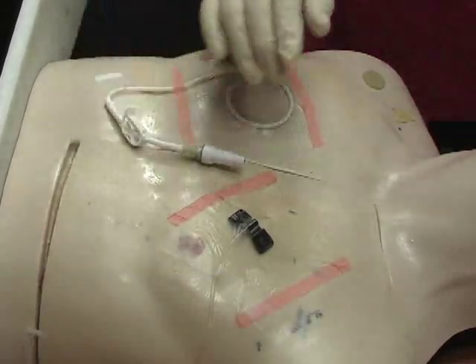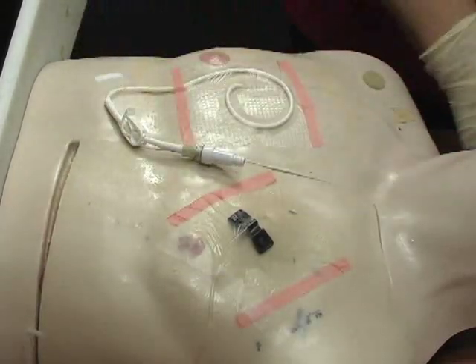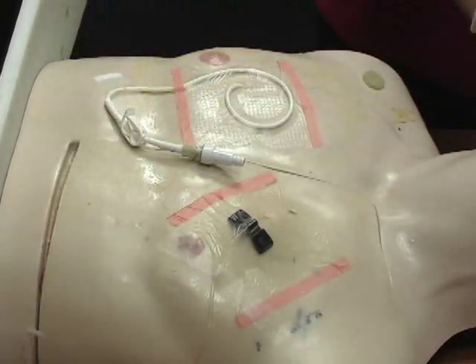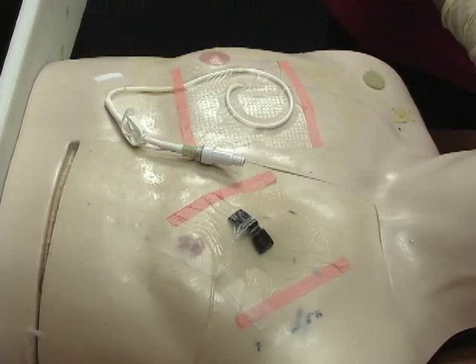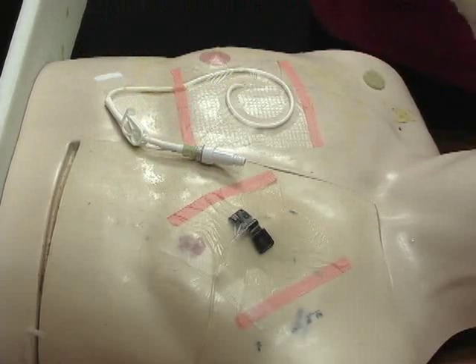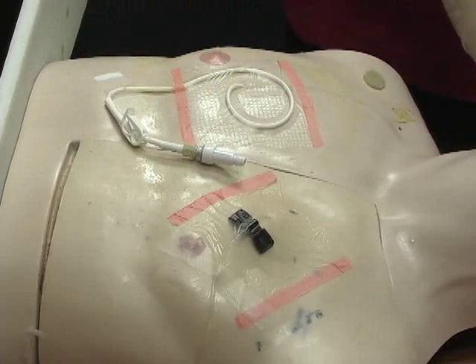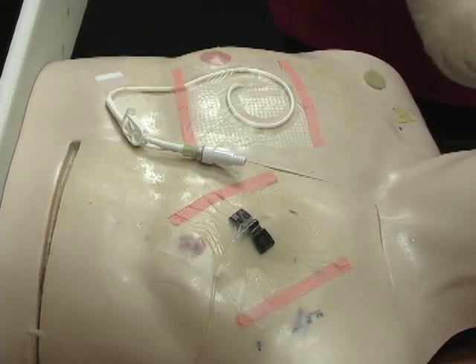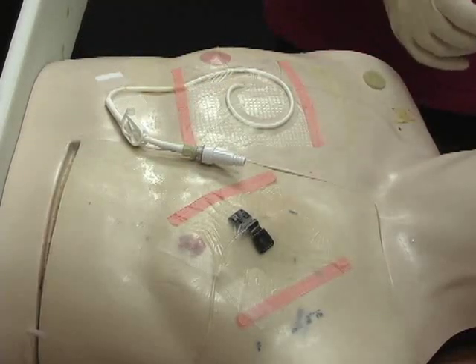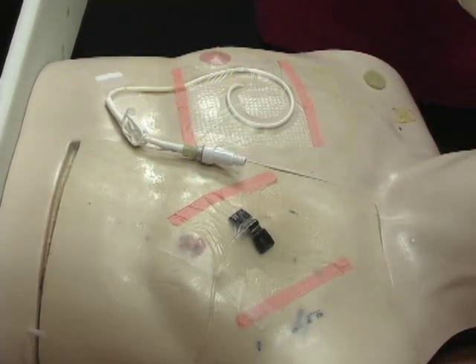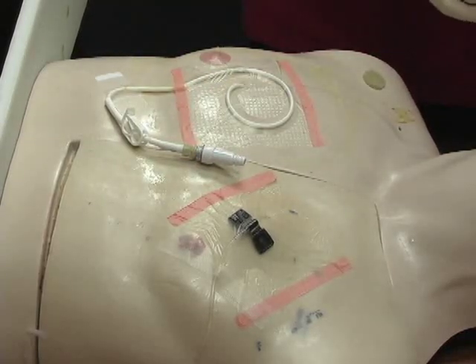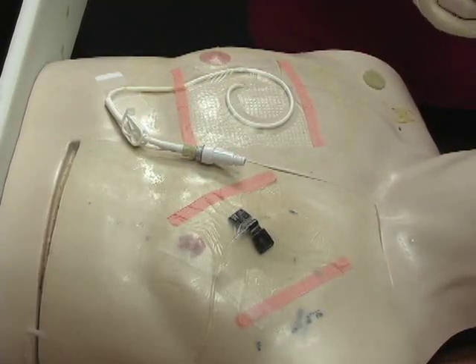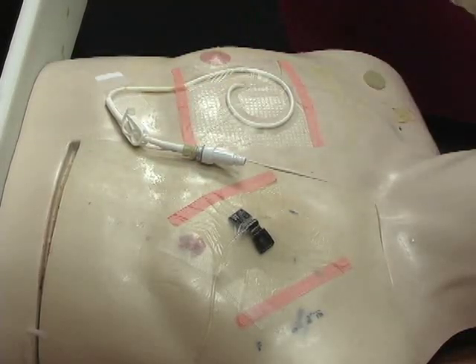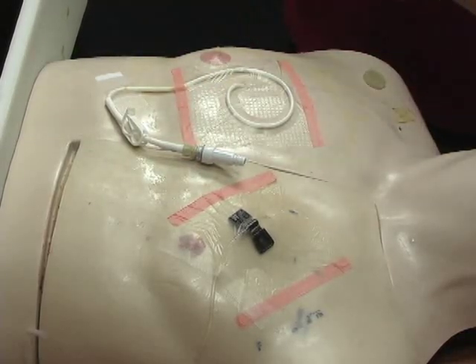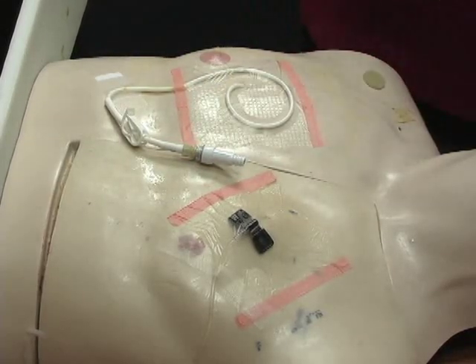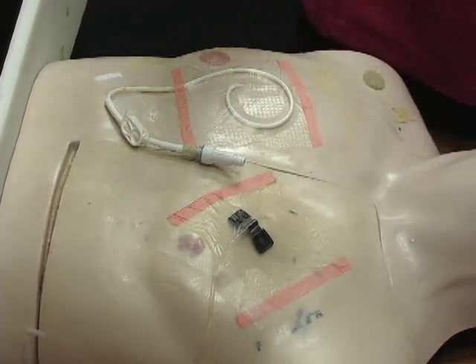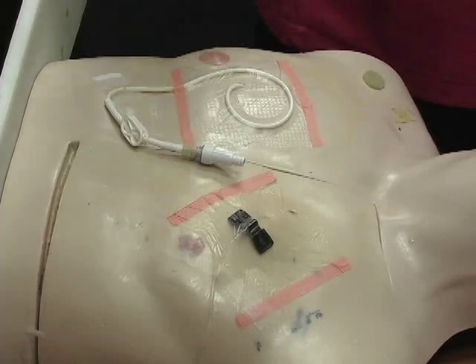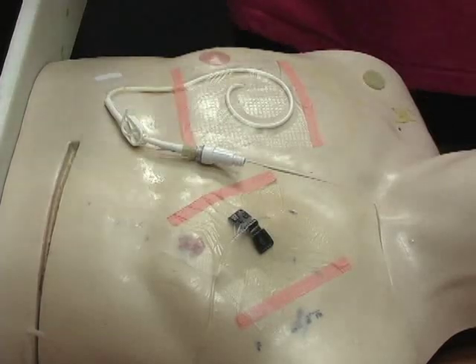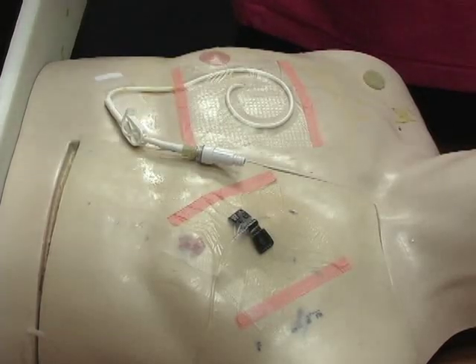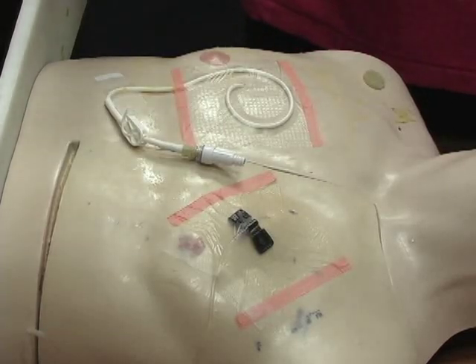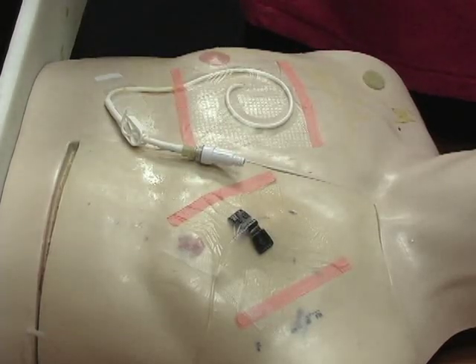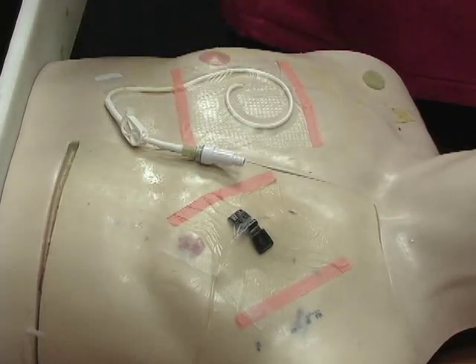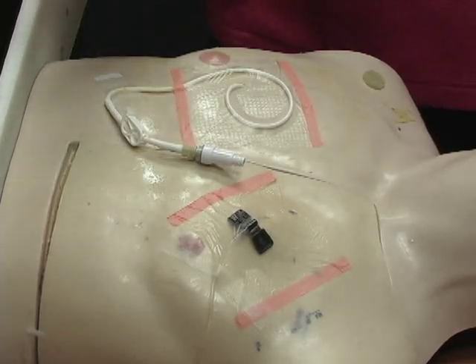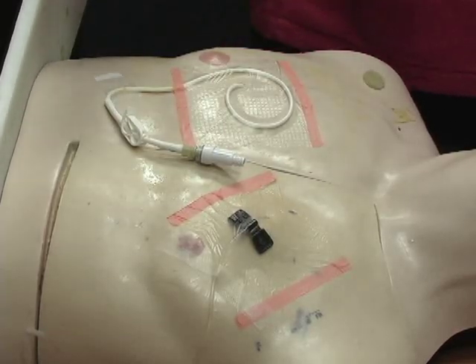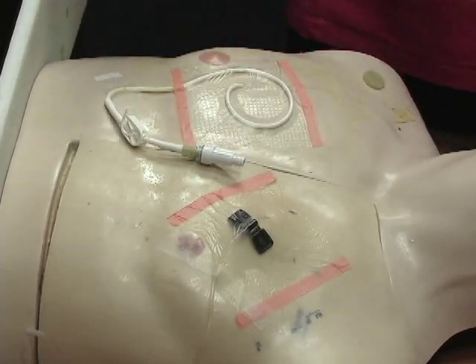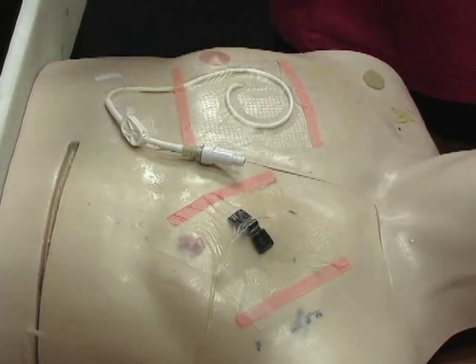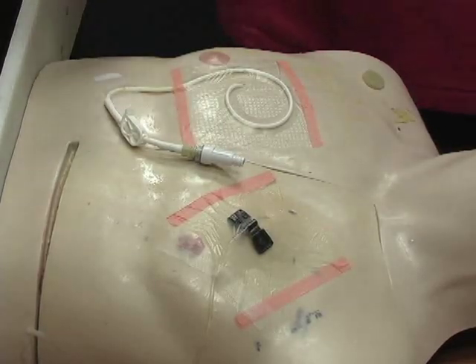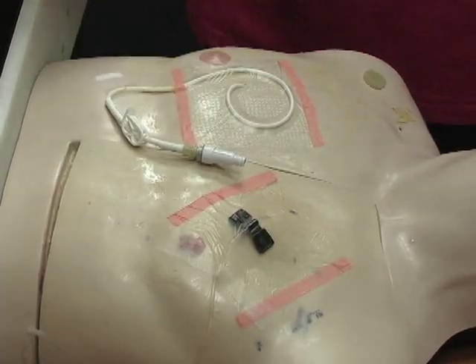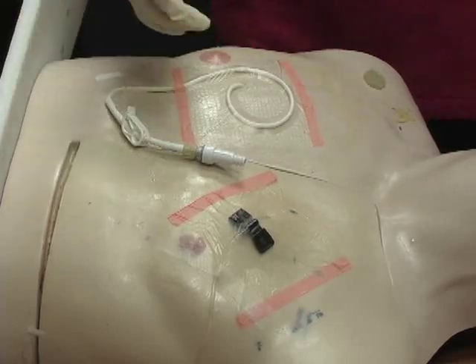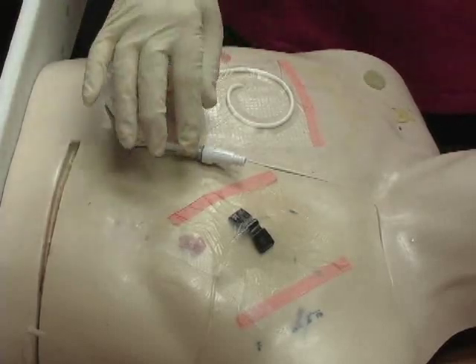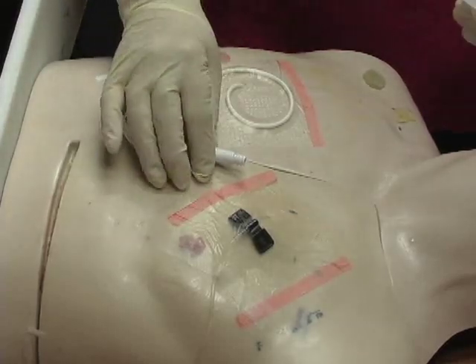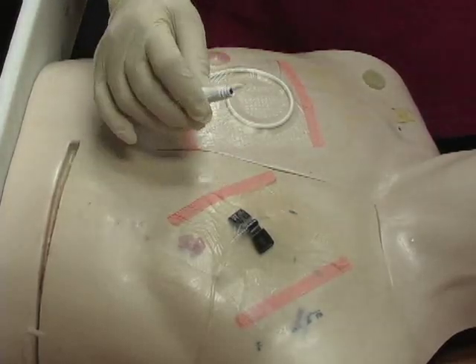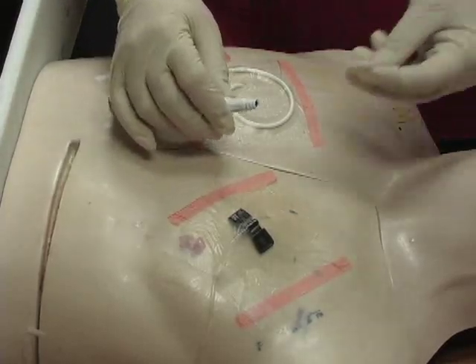I've got everything prepared here that I'm going to need, including a new cap because we always change the cap with a dressing change. I've washed my hands, I've donned my gloves, and I've prepared the client for what we're going to do. So I can go ahead and get started.